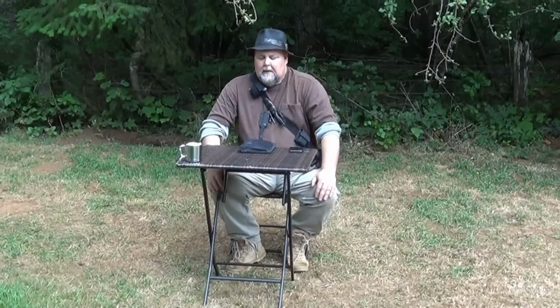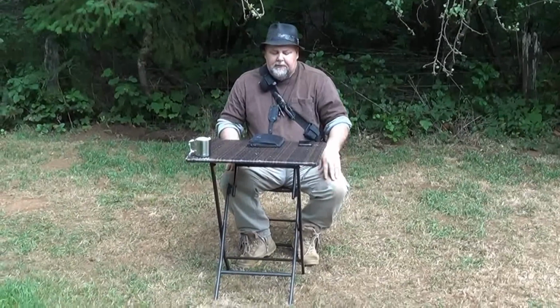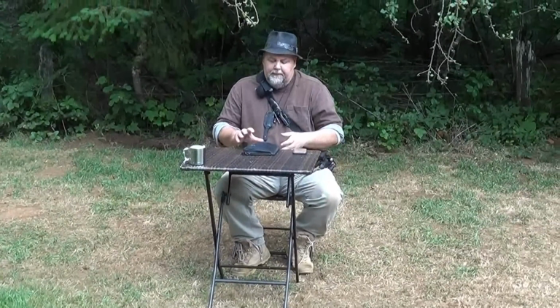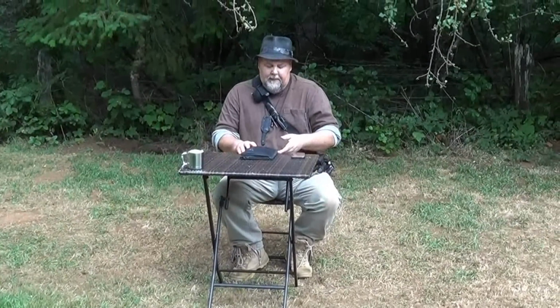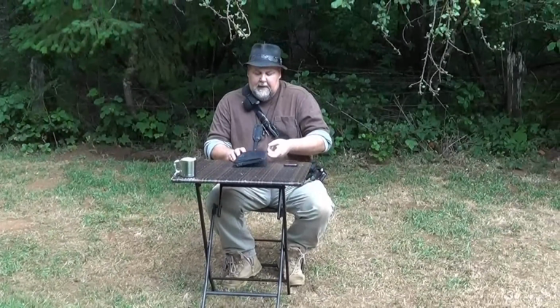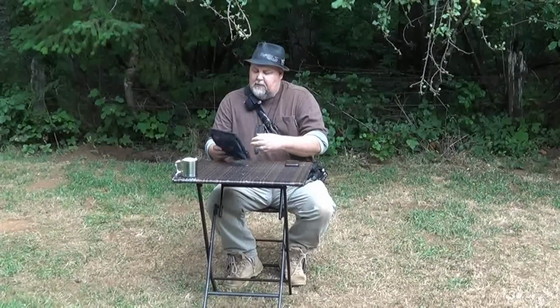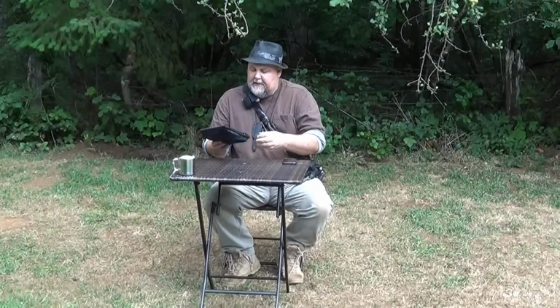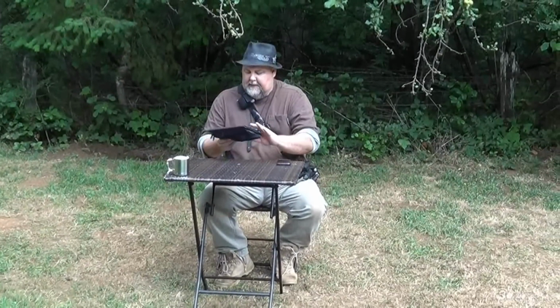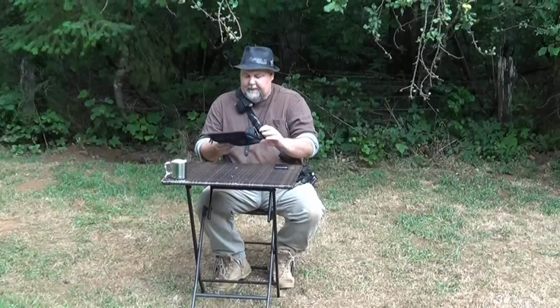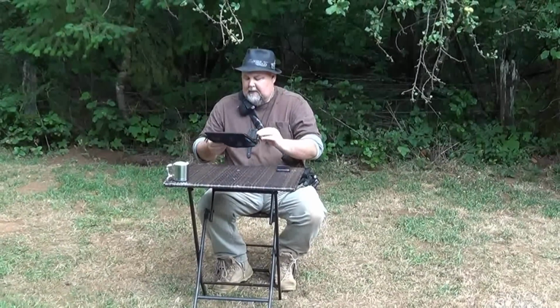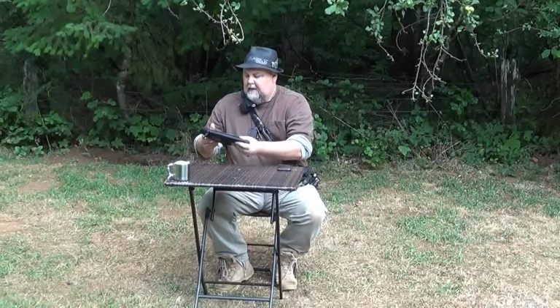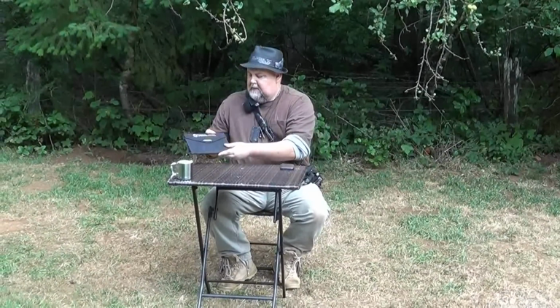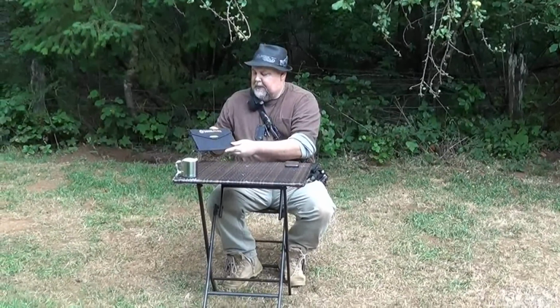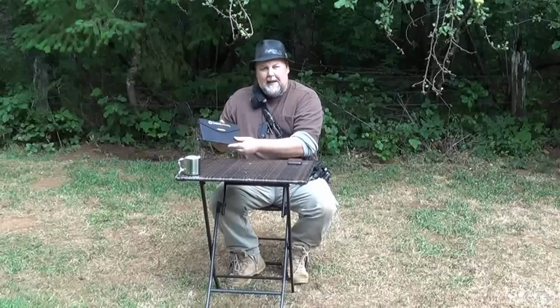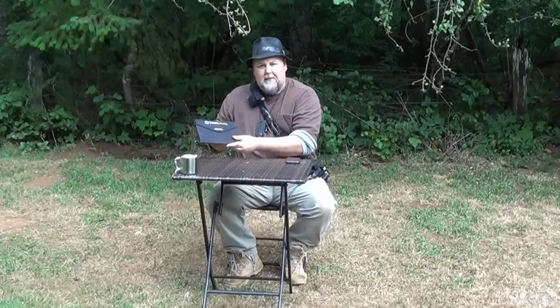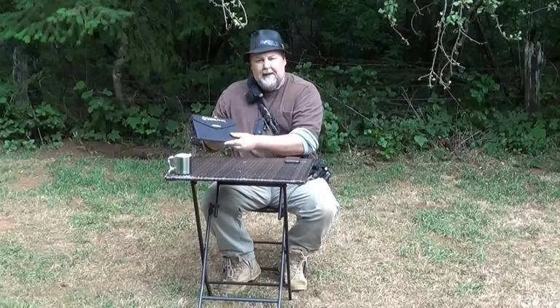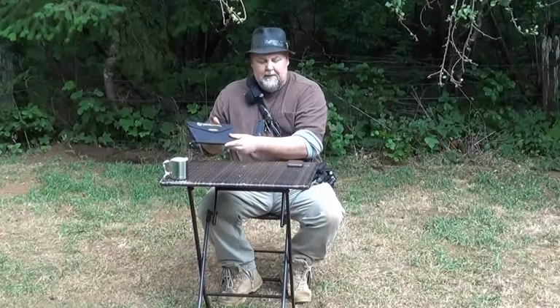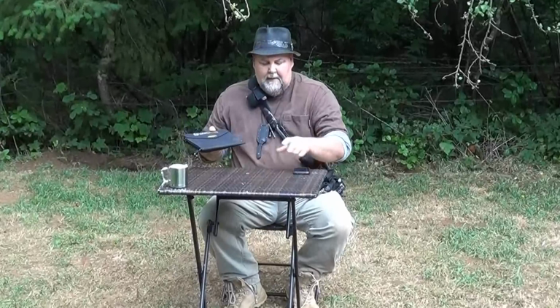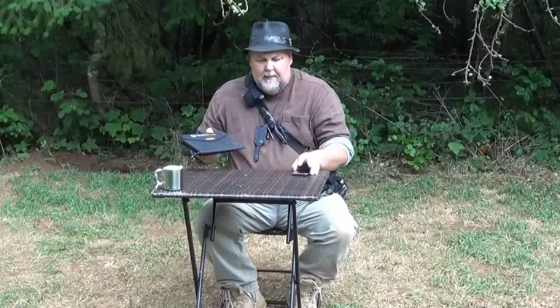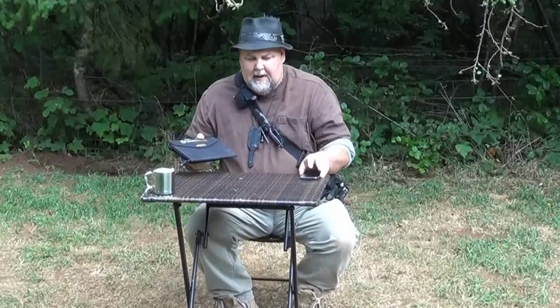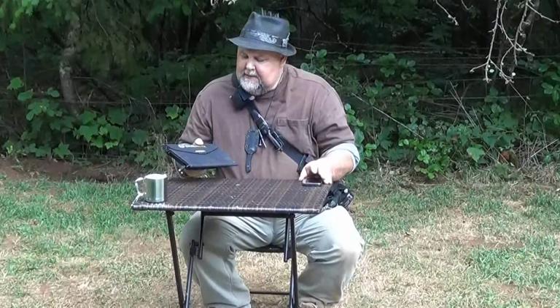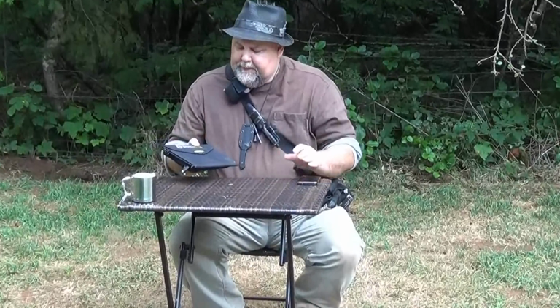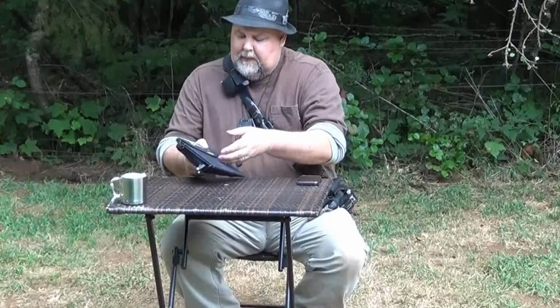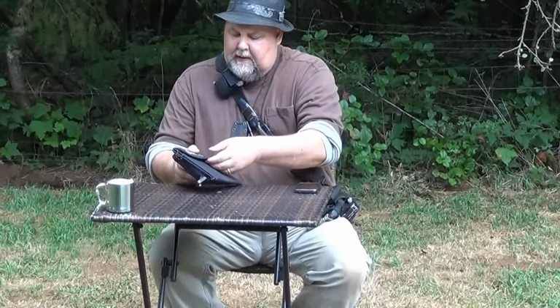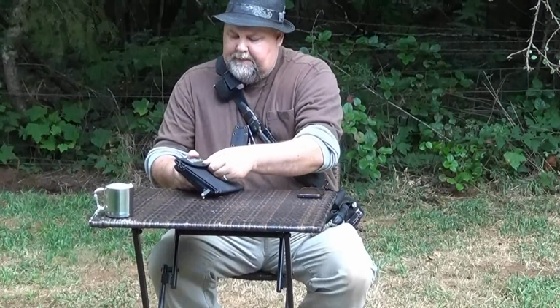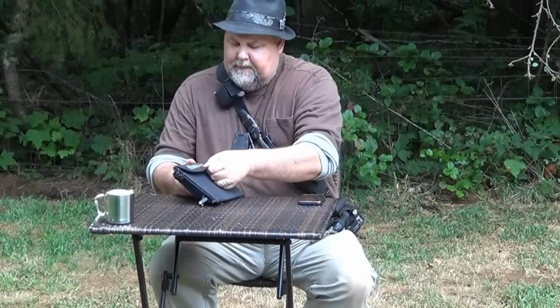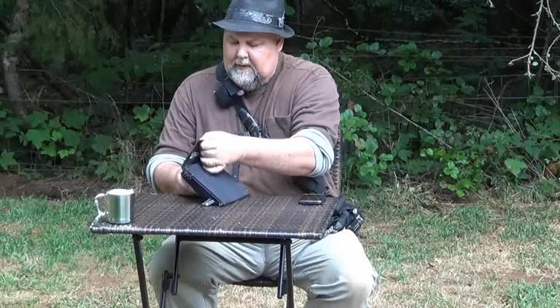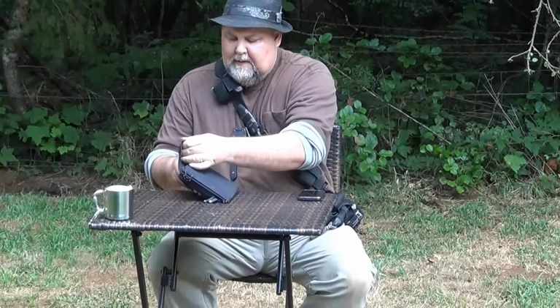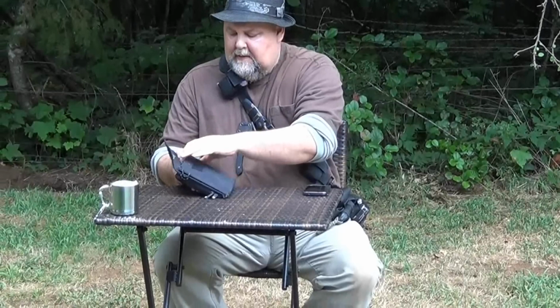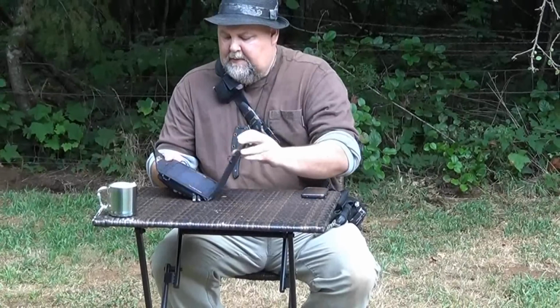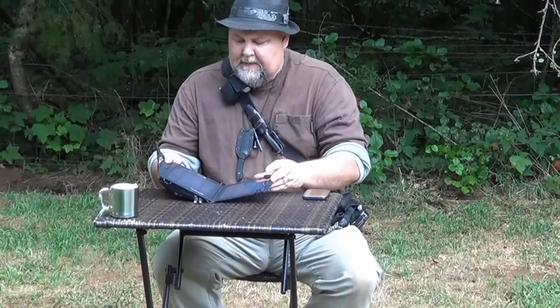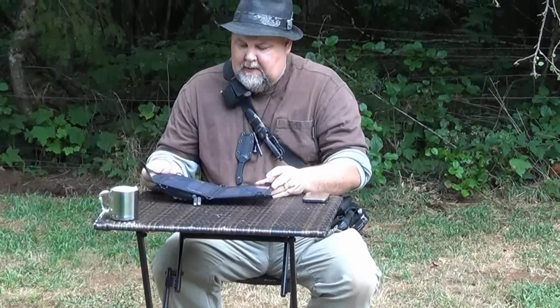Hello YouTube! I got something cool to show you guys. It's a little backpack solar panel. My brother got me this and I'm going to do a quick video on it.